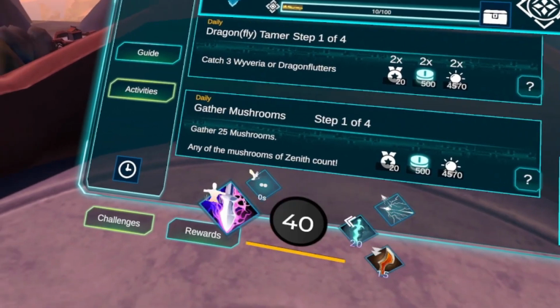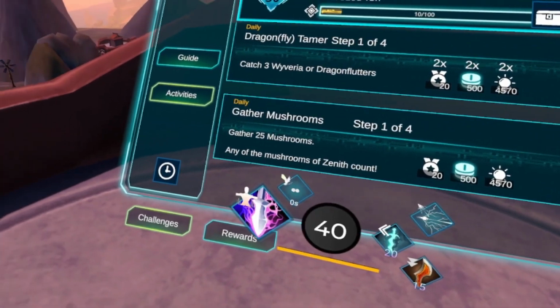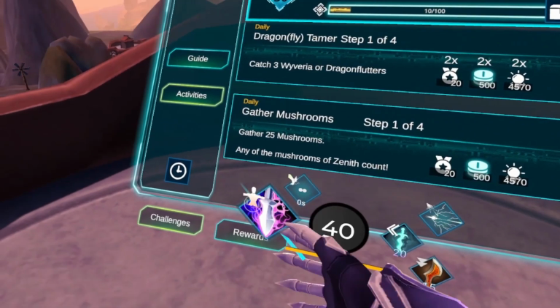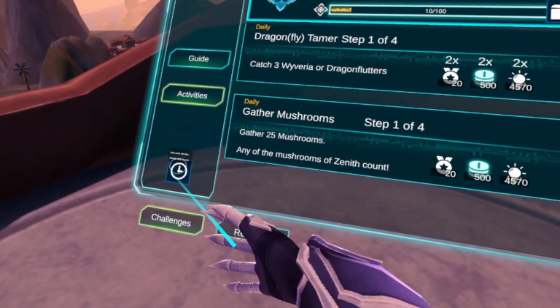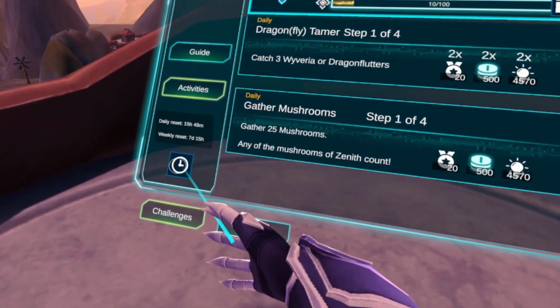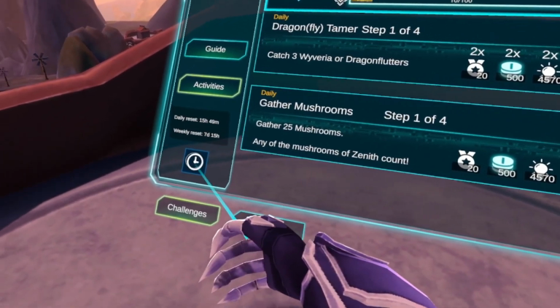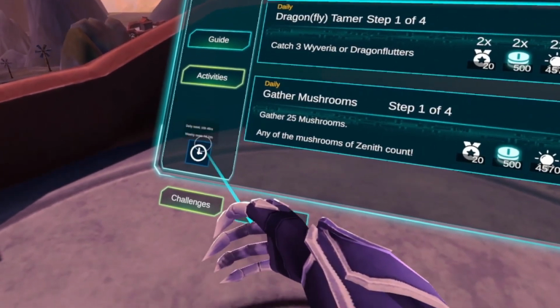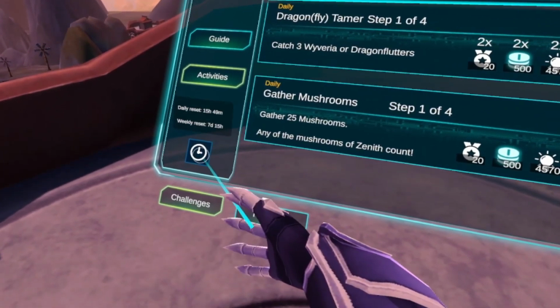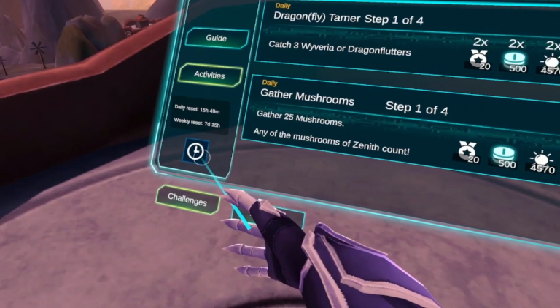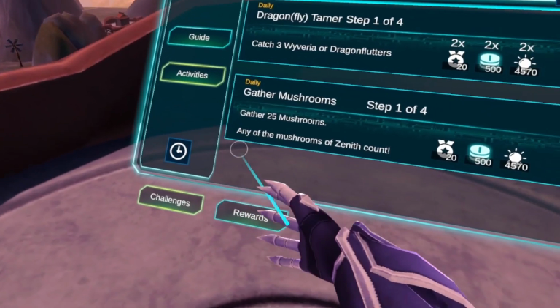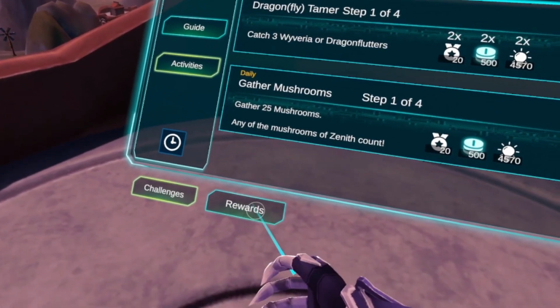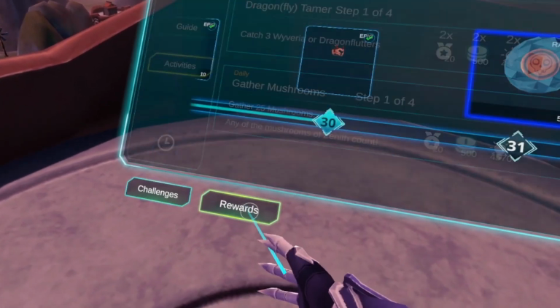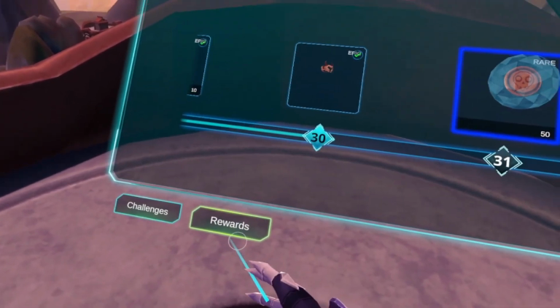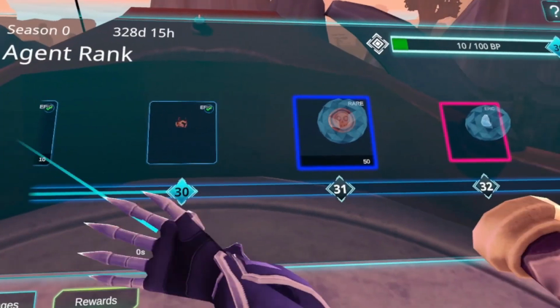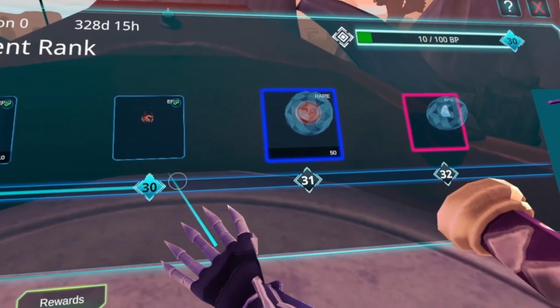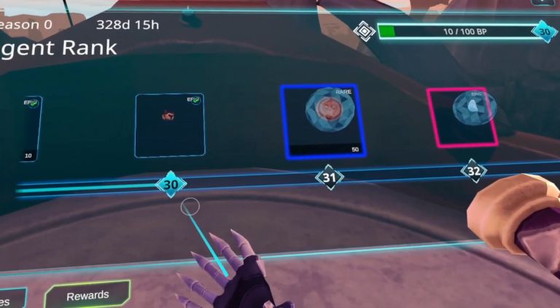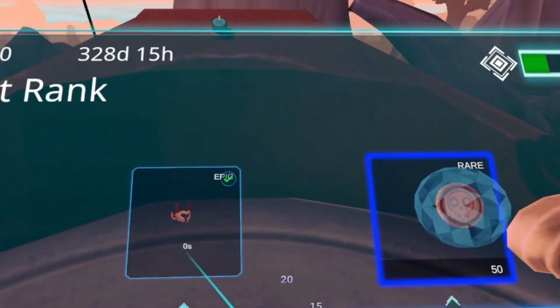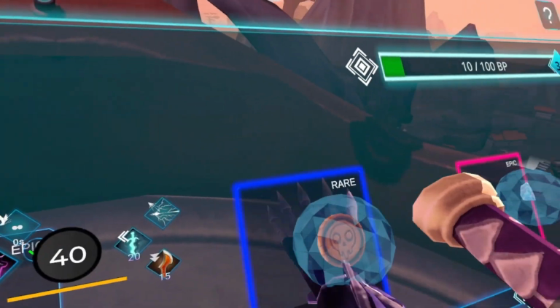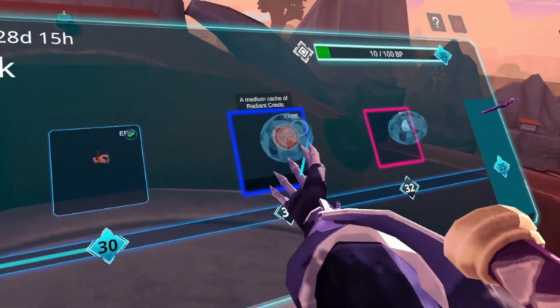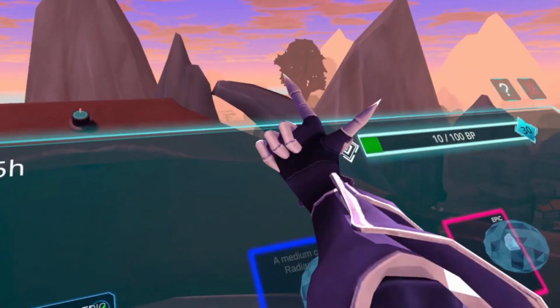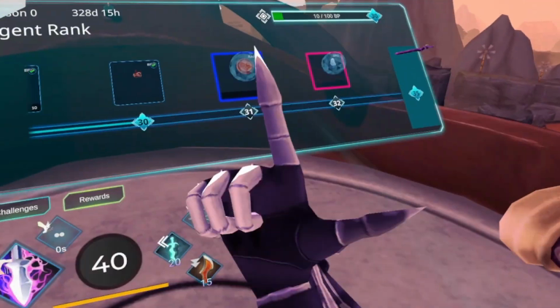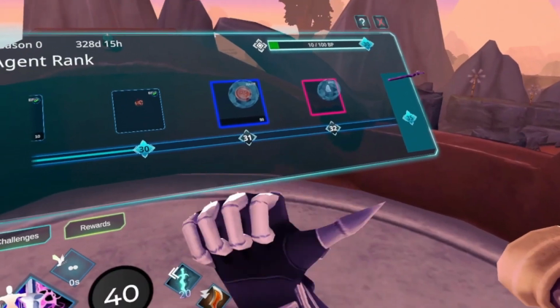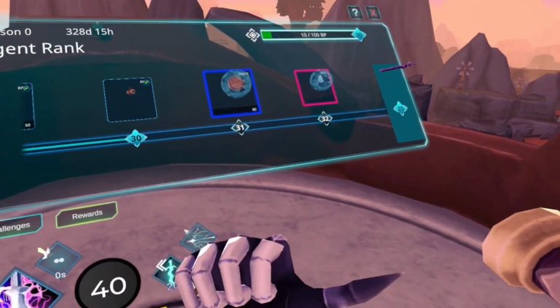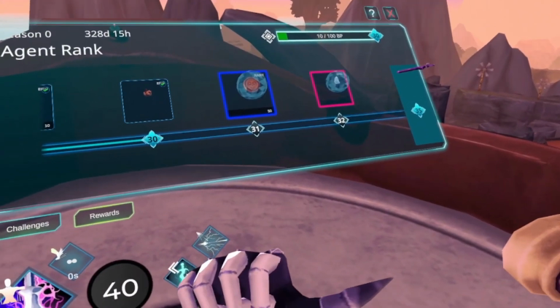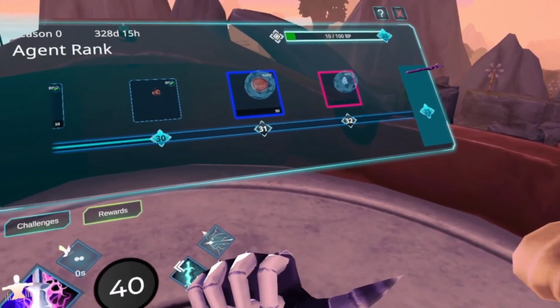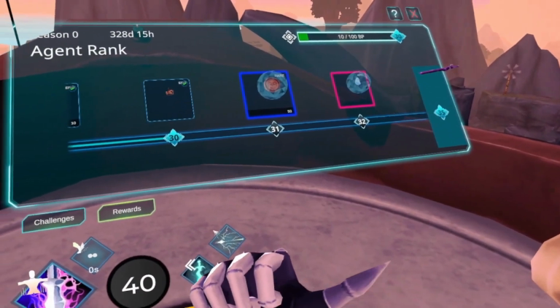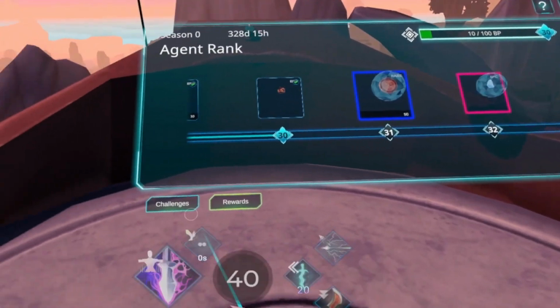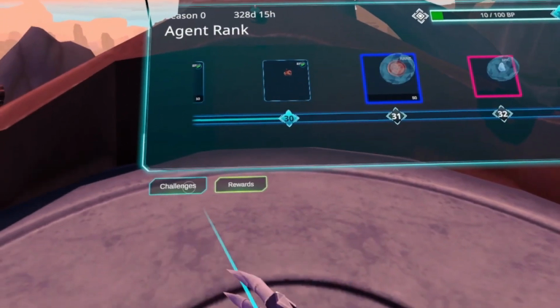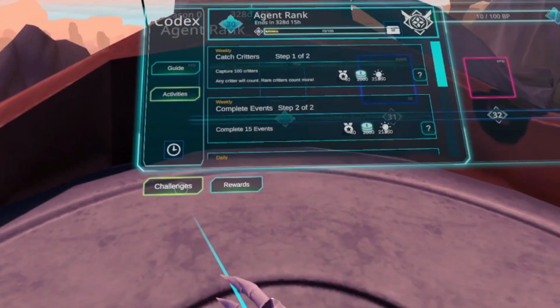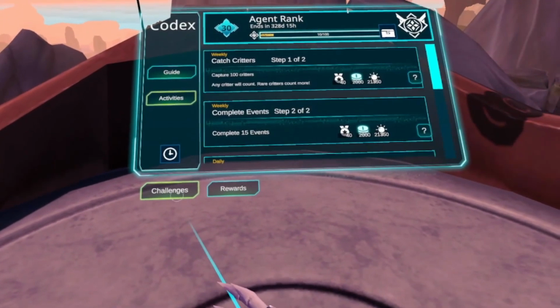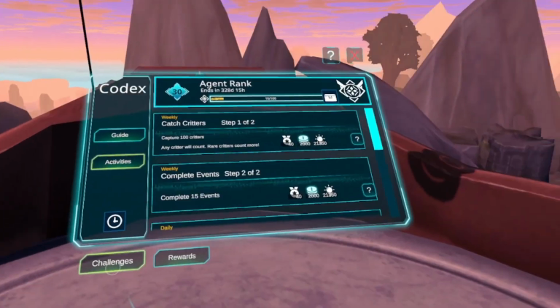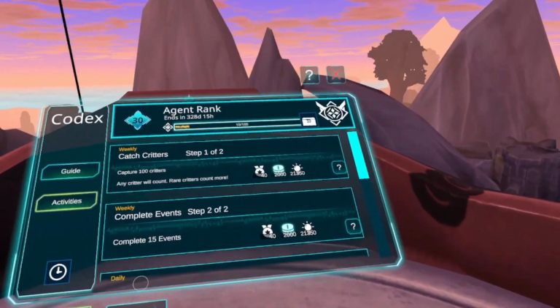For completing both activities and guide requests, you will be rewarded with Xen, EXP, and Agent Rank XP, which is used to increase your Agent Rank. Once your Agent Rank increases, you'll have rewards that you can claim in the Rewards tab, or by clicking the Jezotrust in the top right.